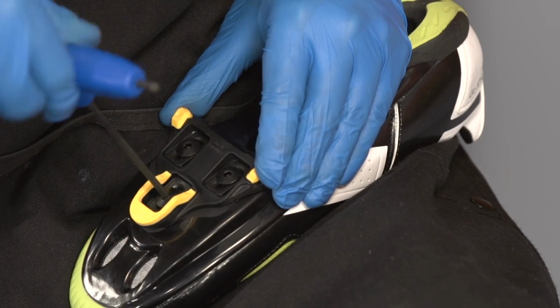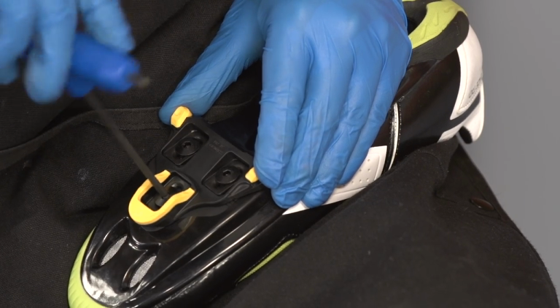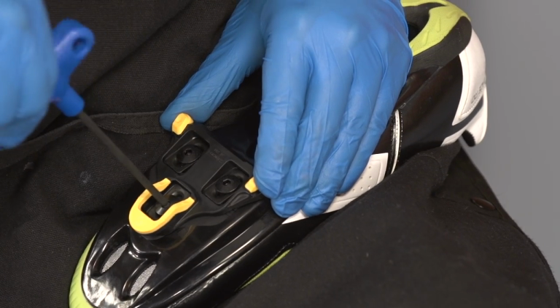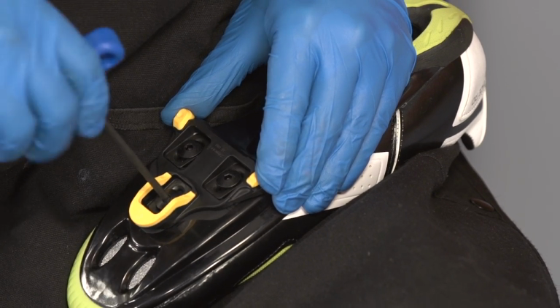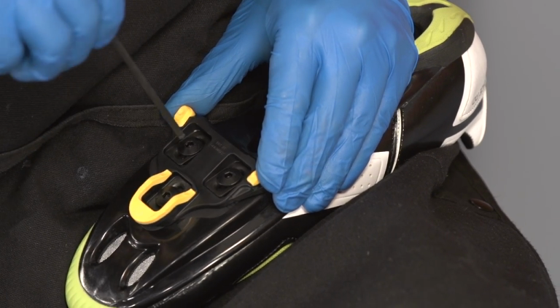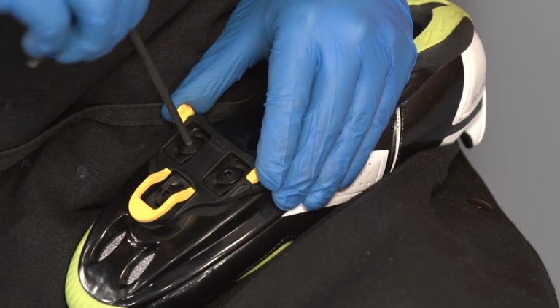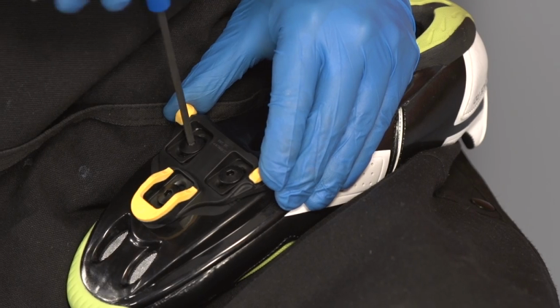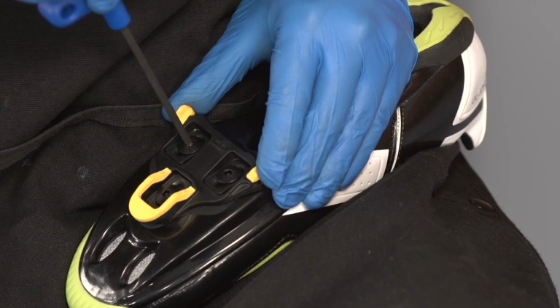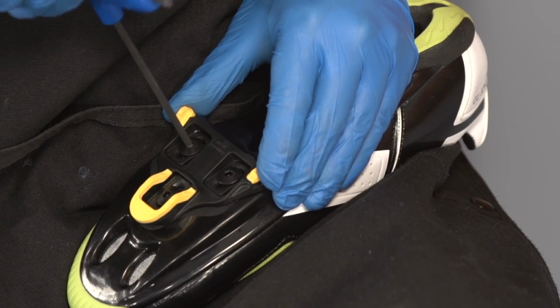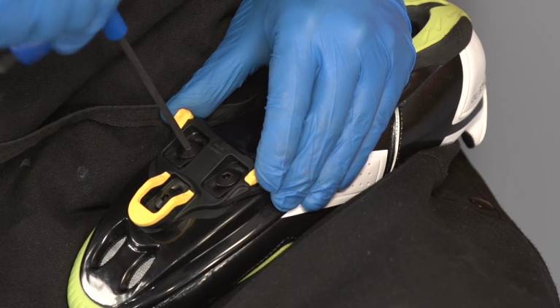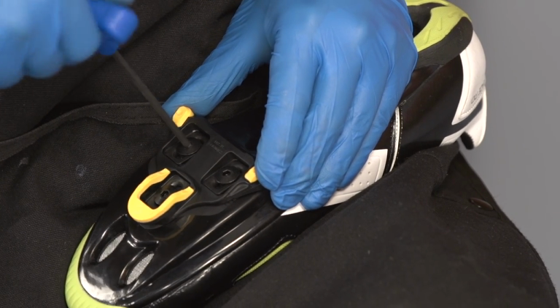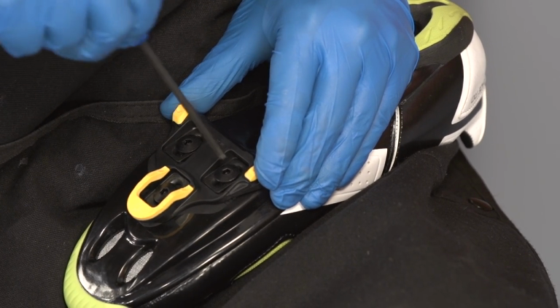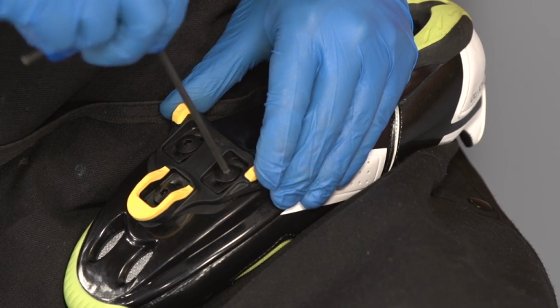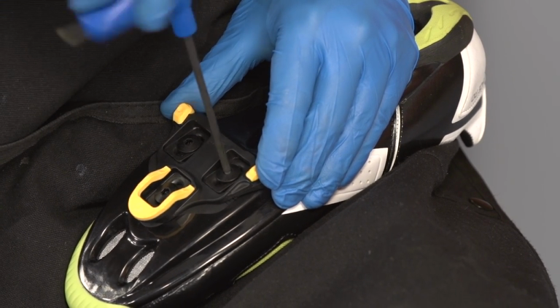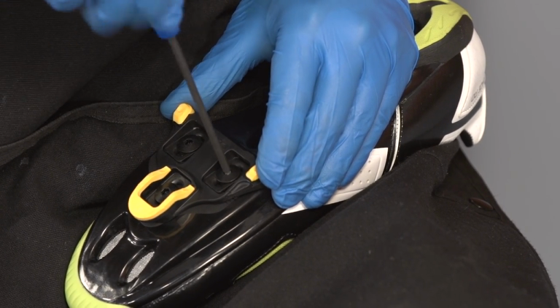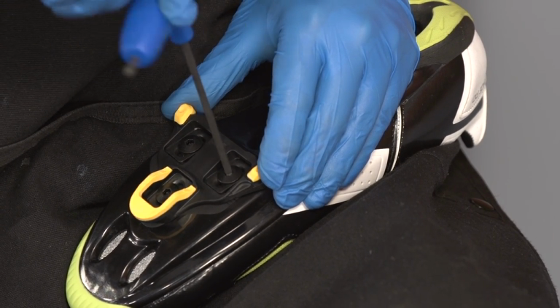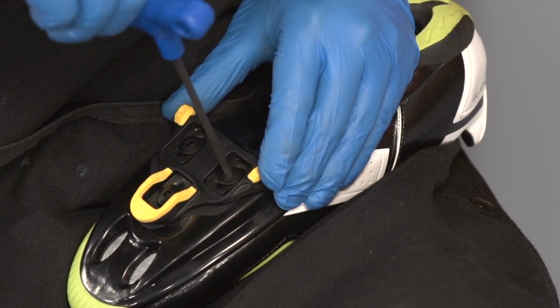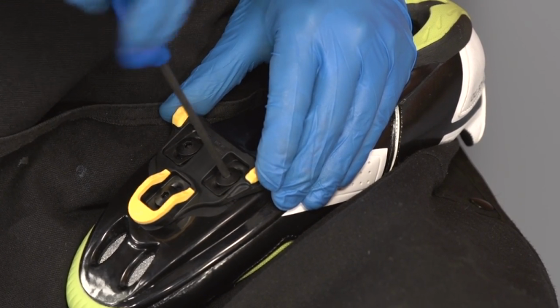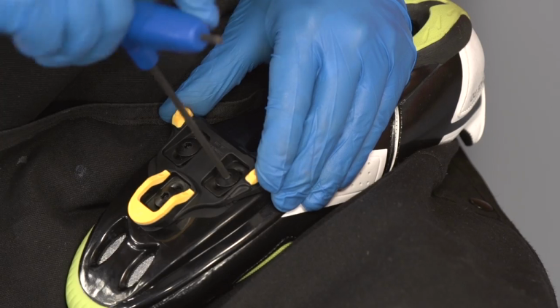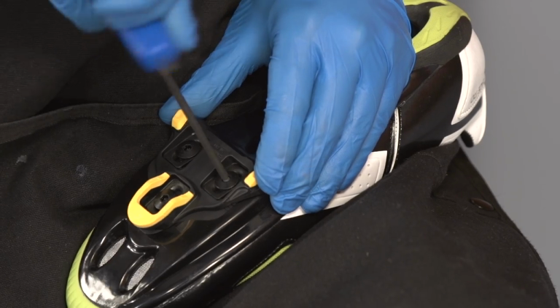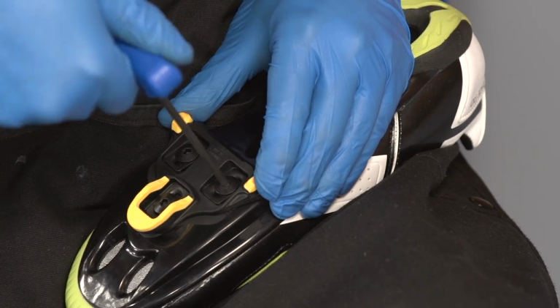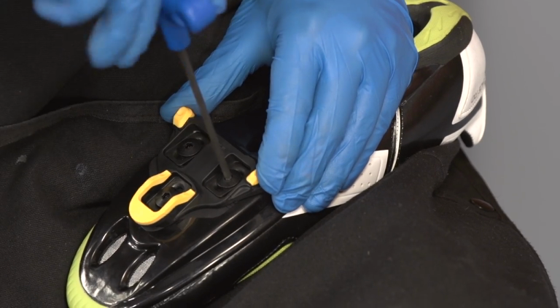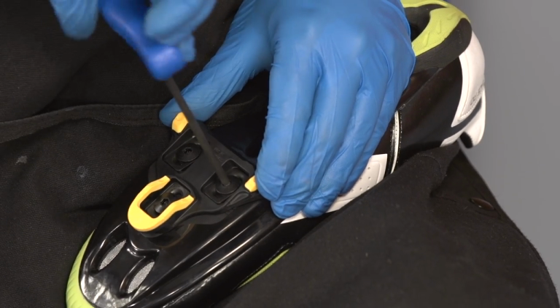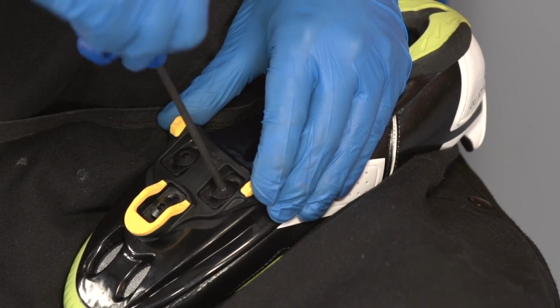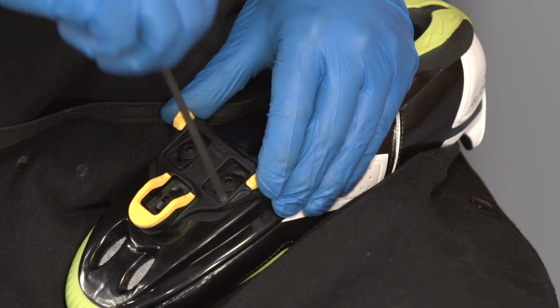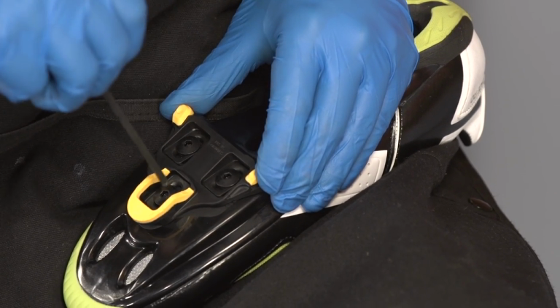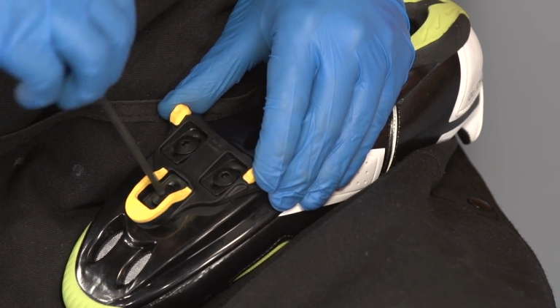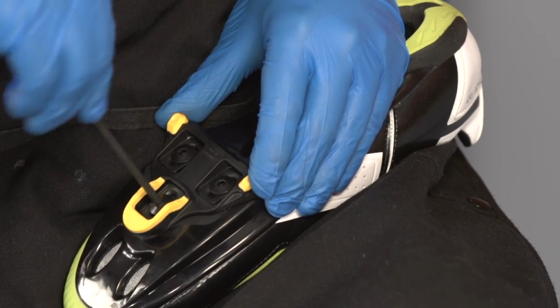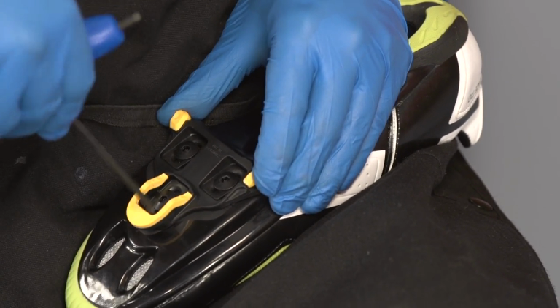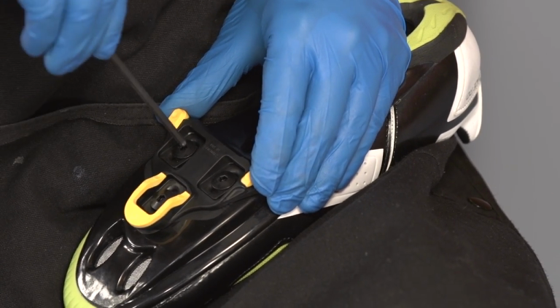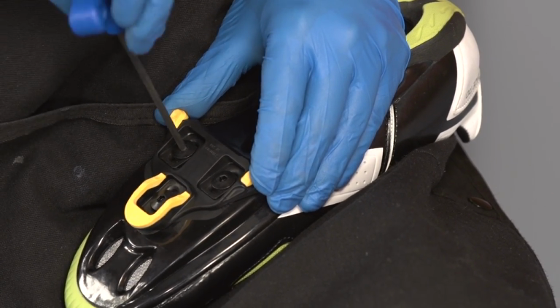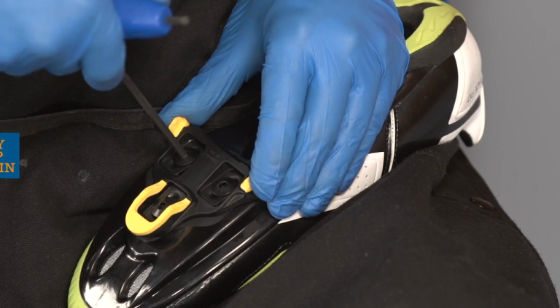Tighten the bolts one by one. When the first starts to feel tight, stop turning it and tighten the next. You will need to tighten as a trio, so alternate between bolts until they are firm.